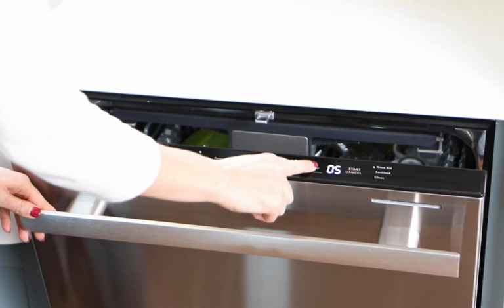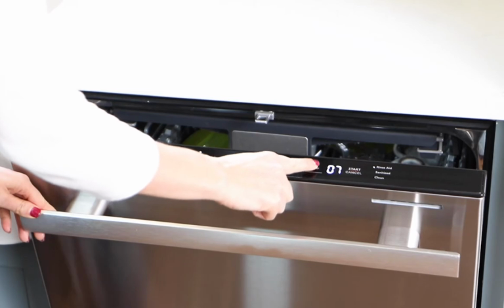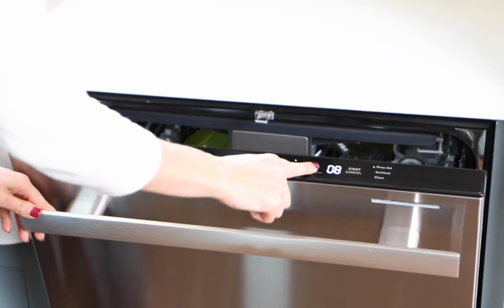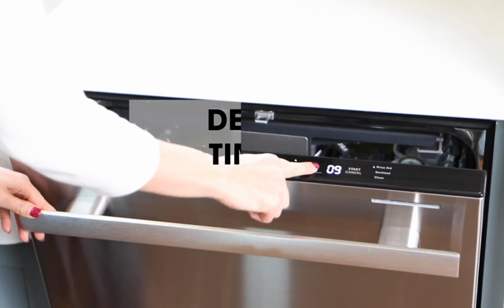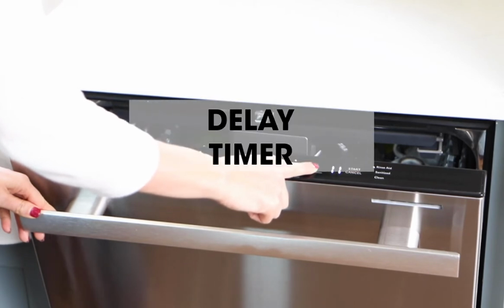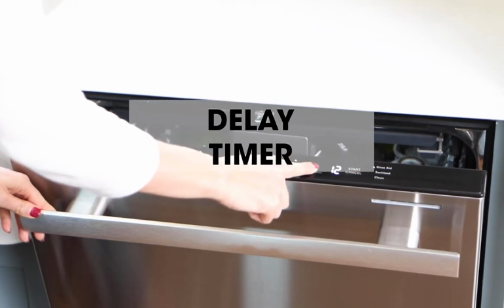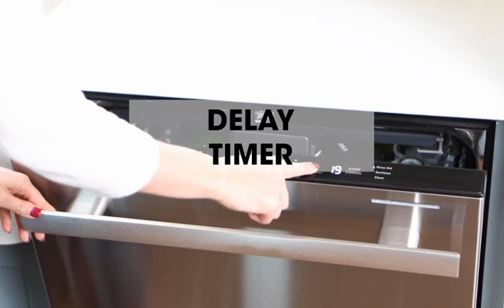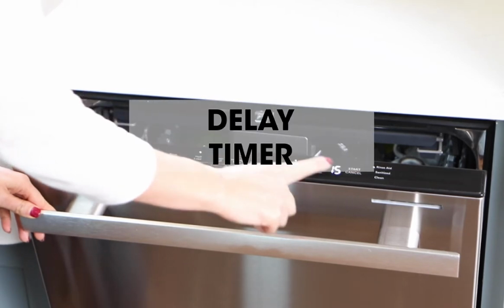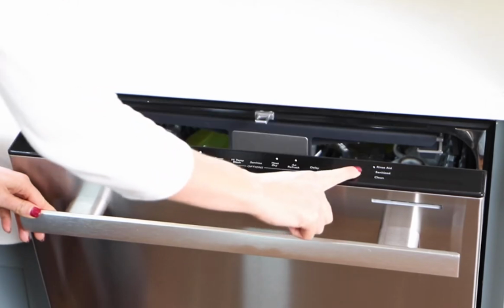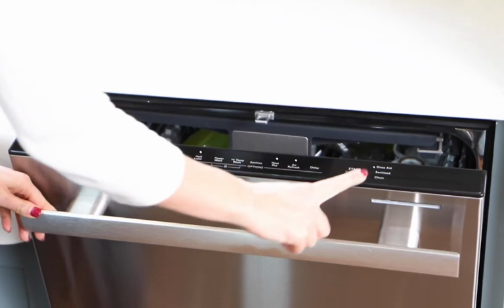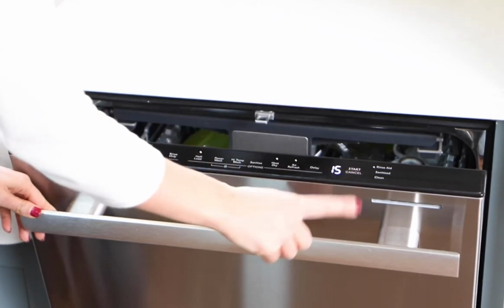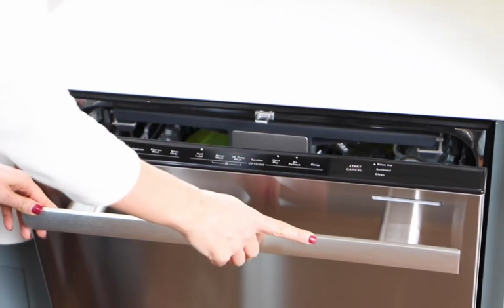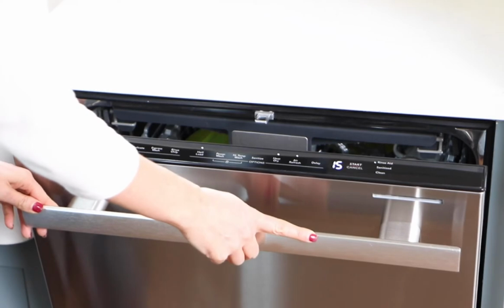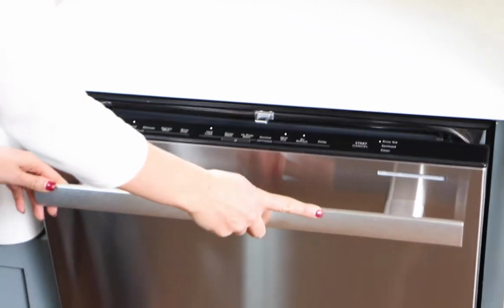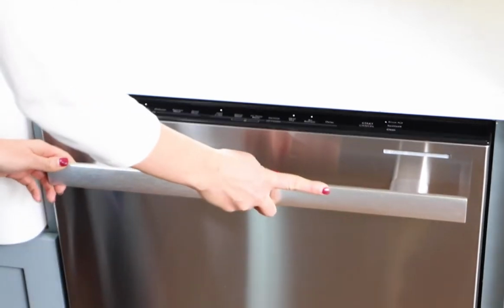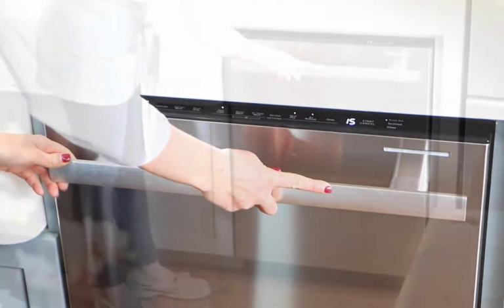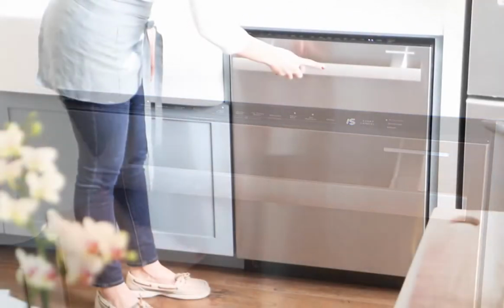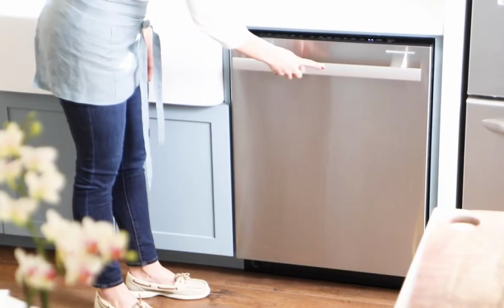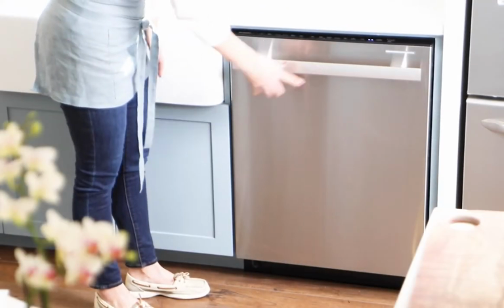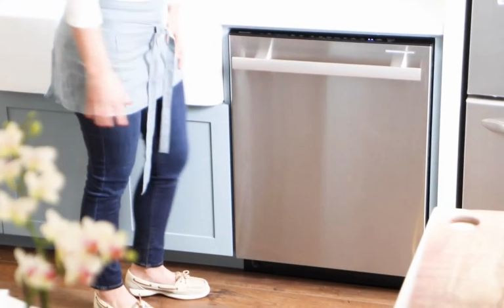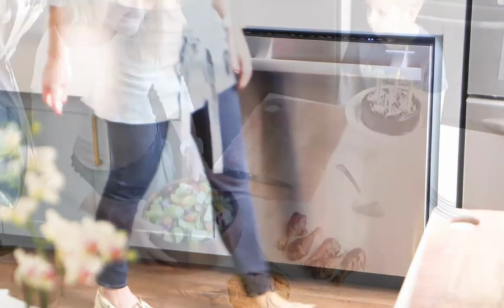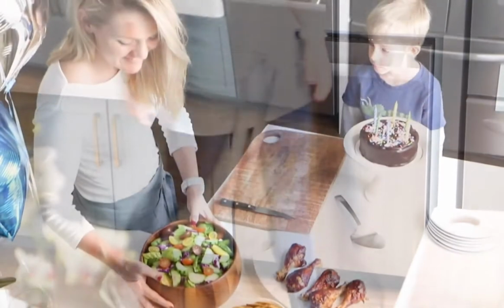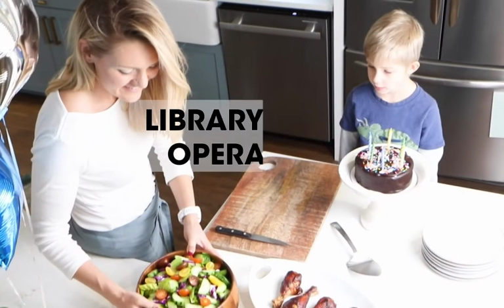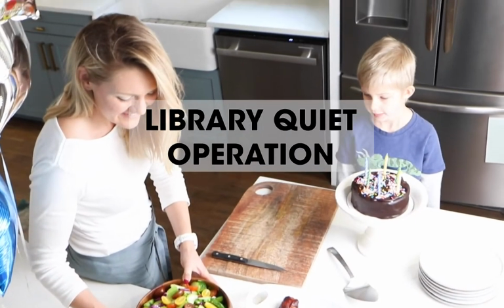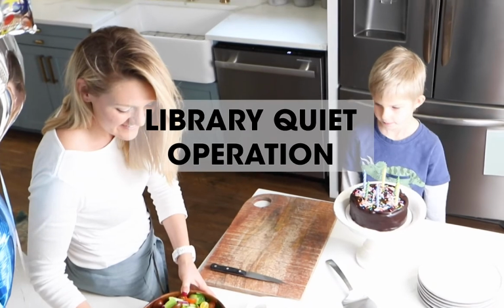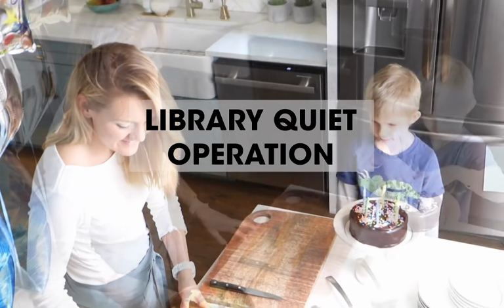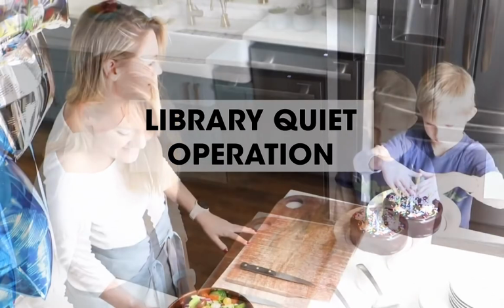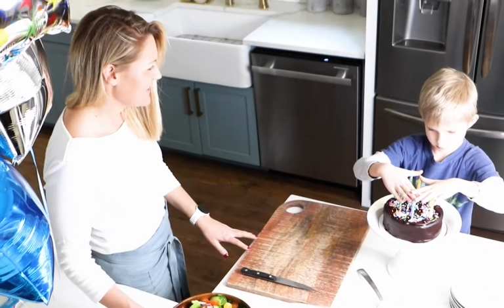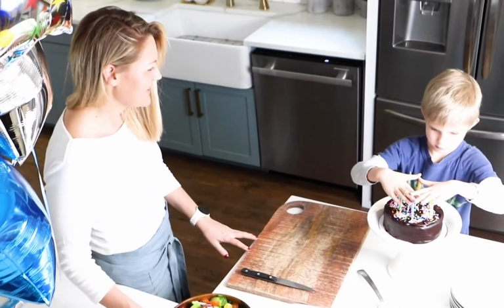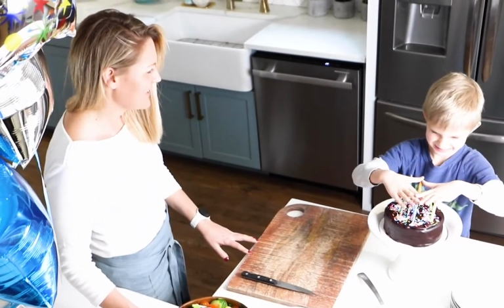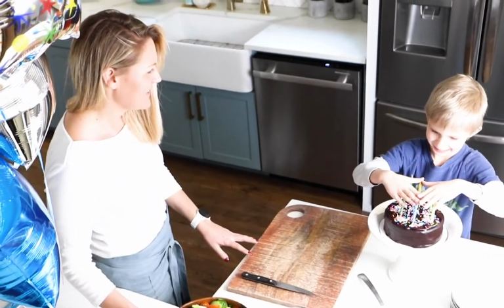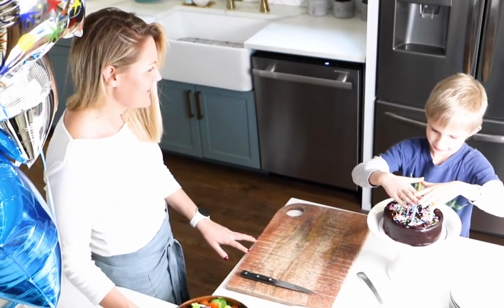Use the dishwasher's delay feature so the cycle starts after you've had your morning showers. Our library-quiet operation is among the quietest in the industry.